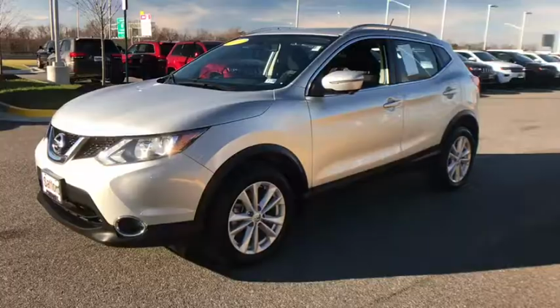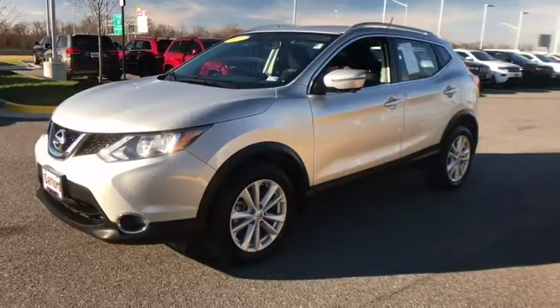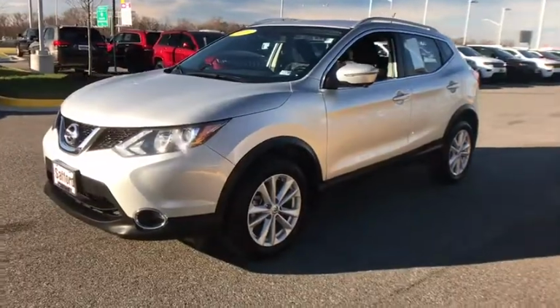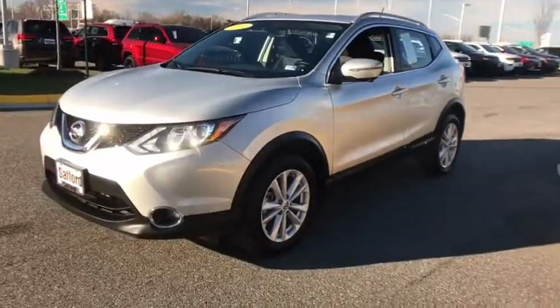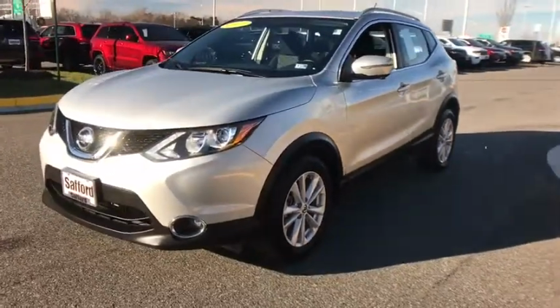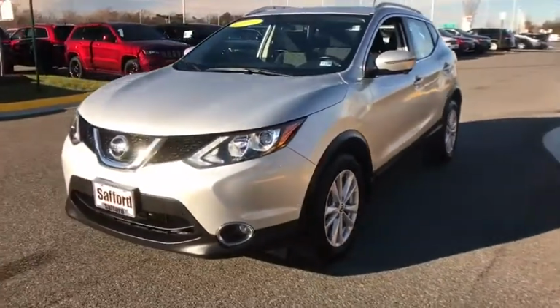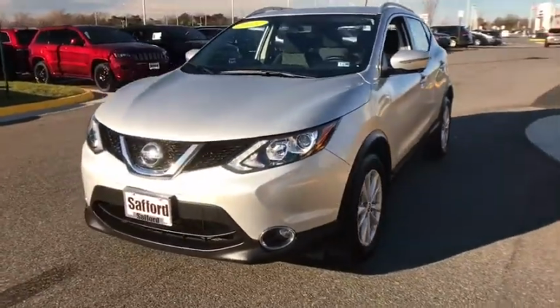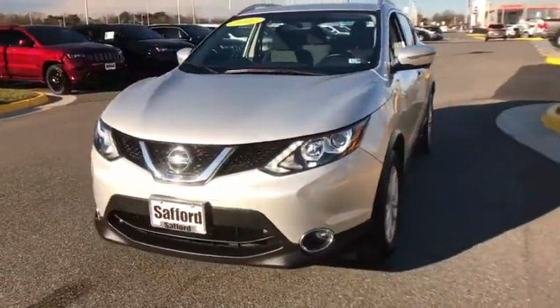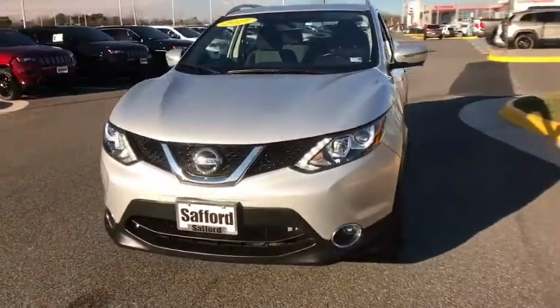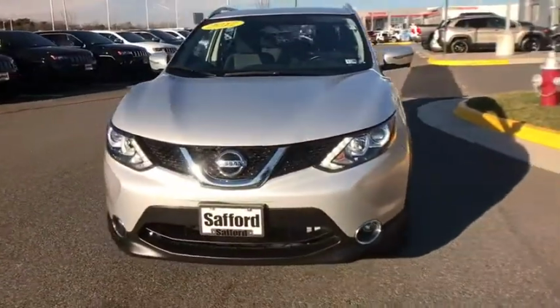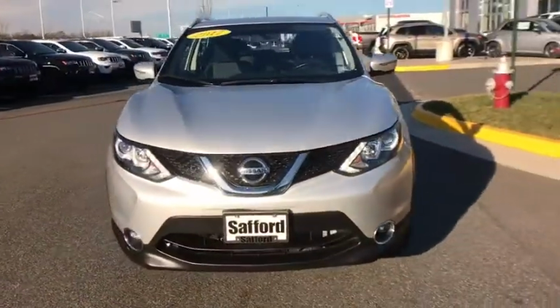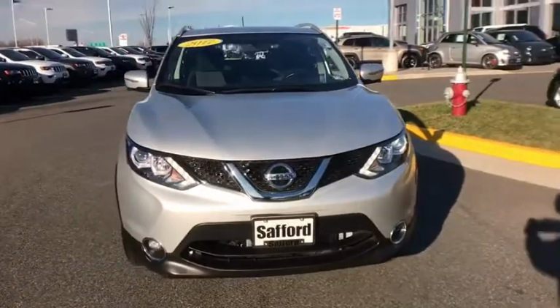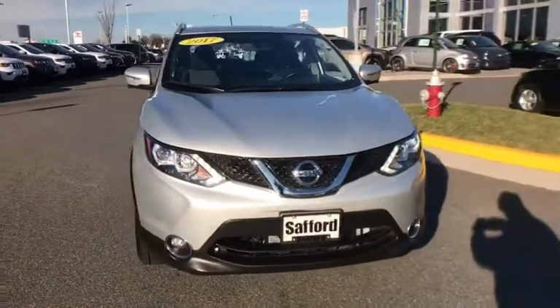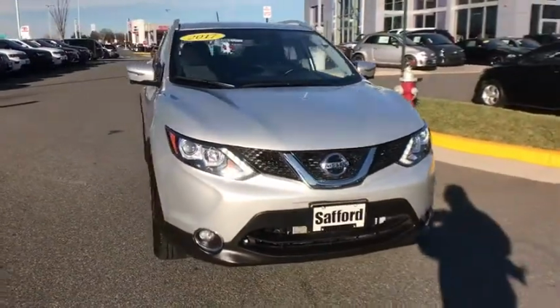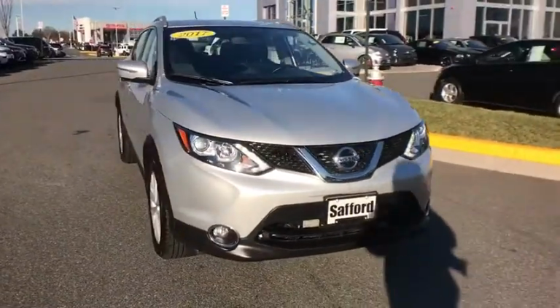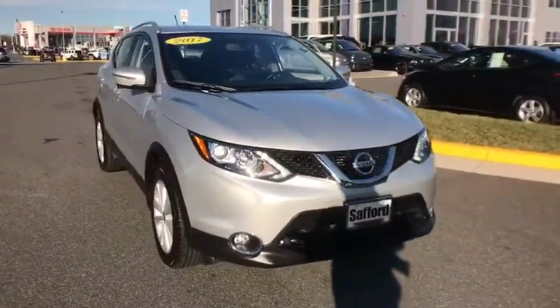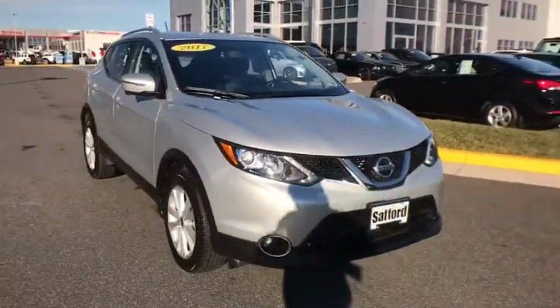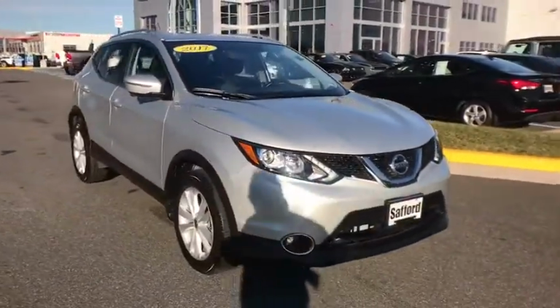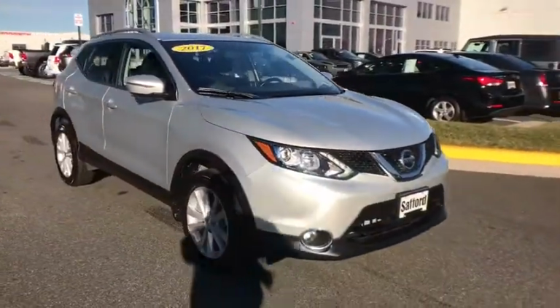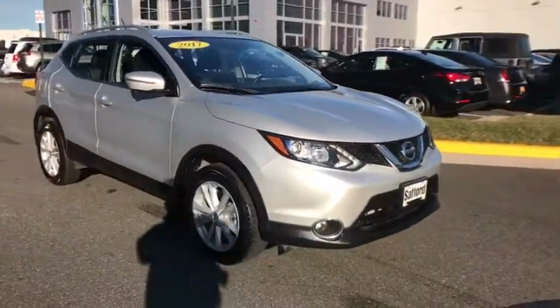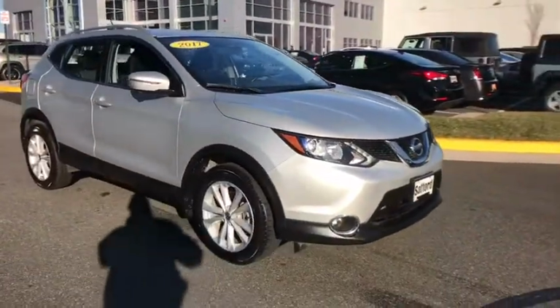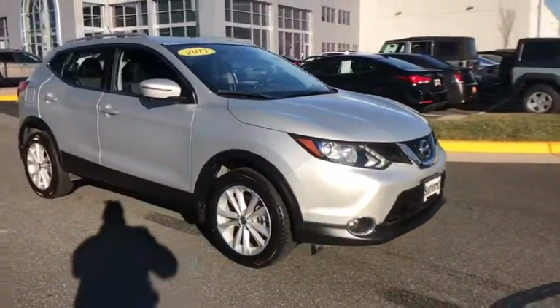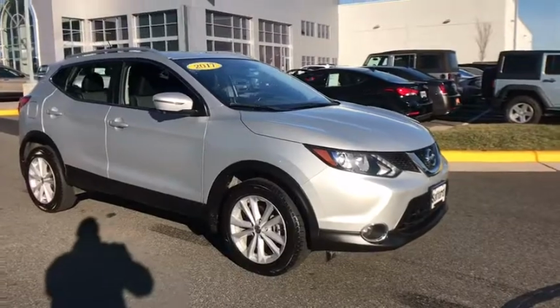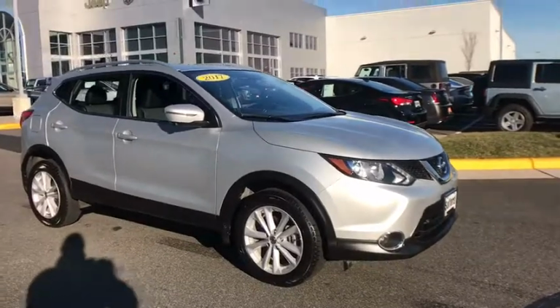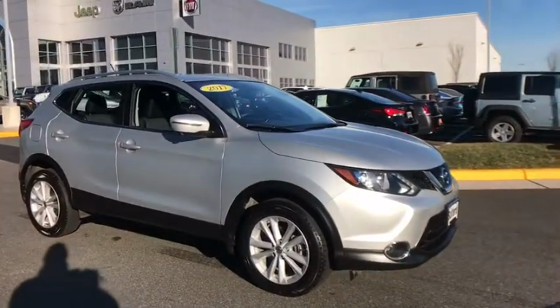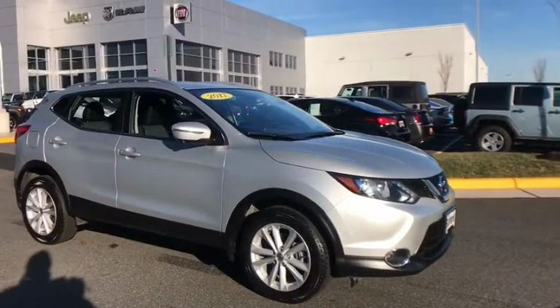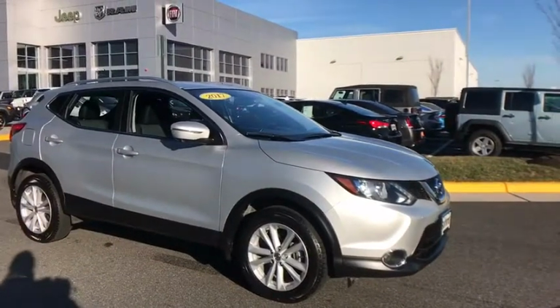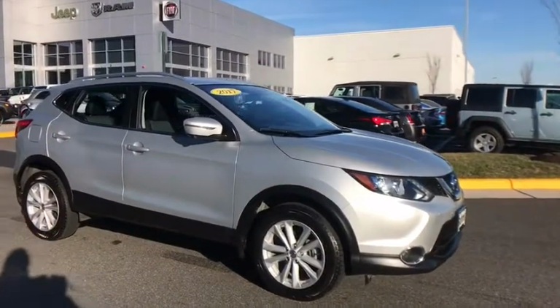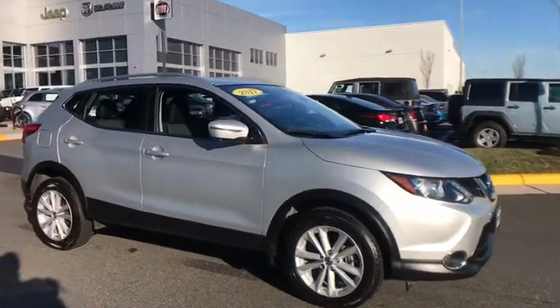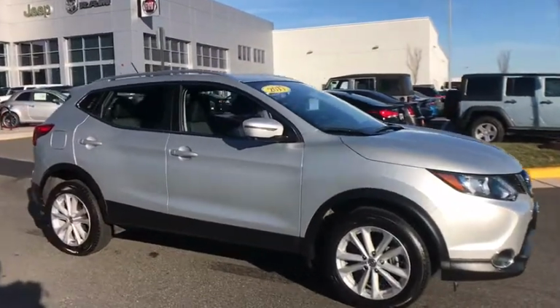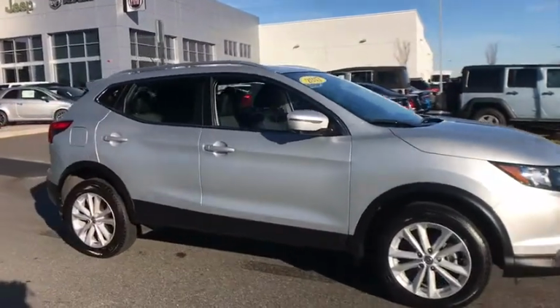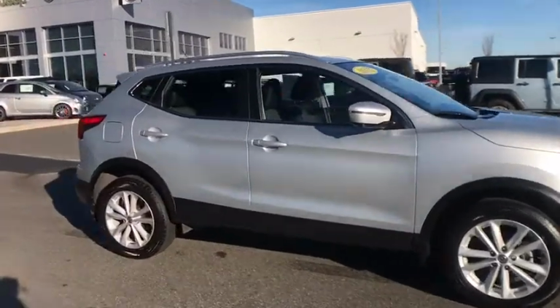The 2017 Nissan Rogue Sport. The Nissan Rogue Sport is a subcompact SUV that provides all the functionality. A smooth ride, lots of cargo room, and a roomy back seat is a recipe for a pleasant traveling experience.